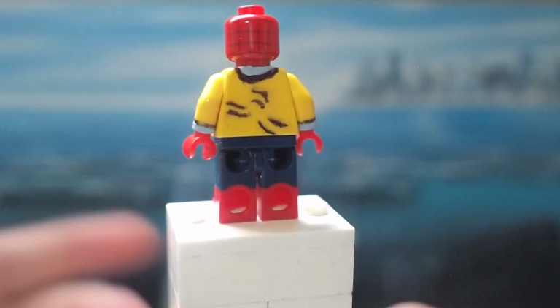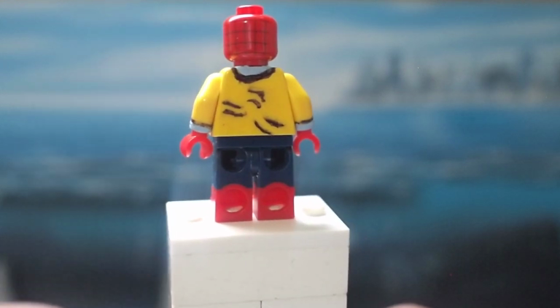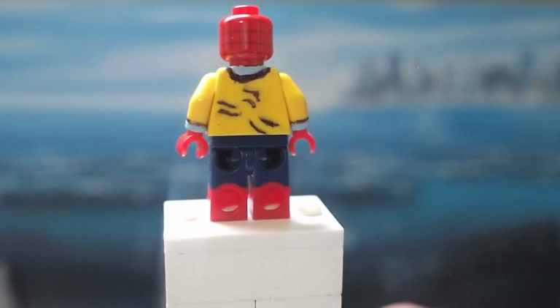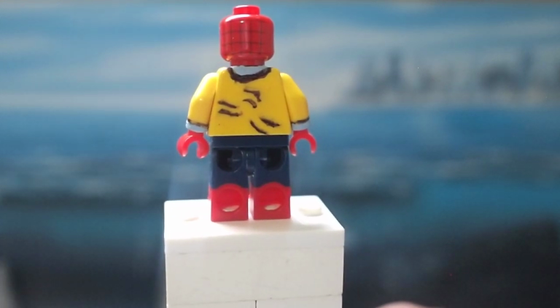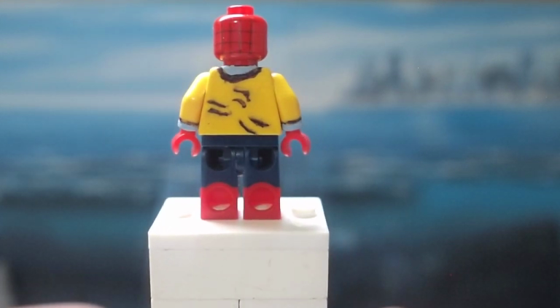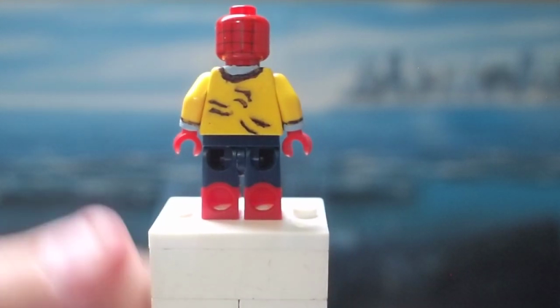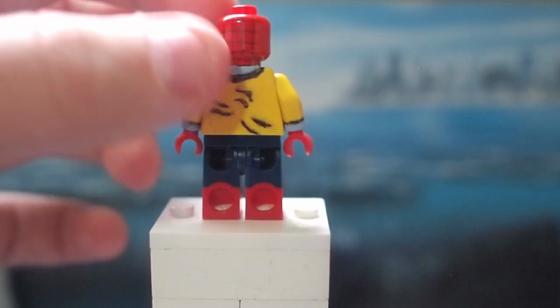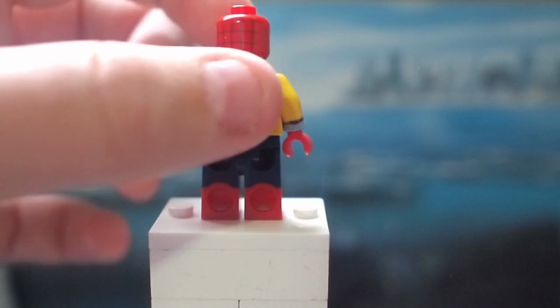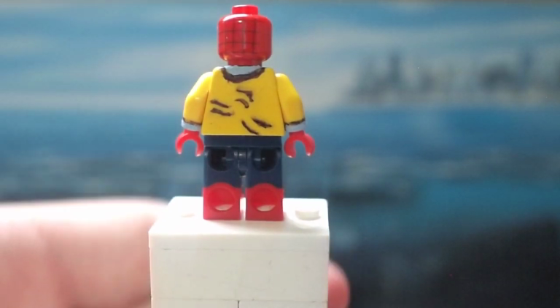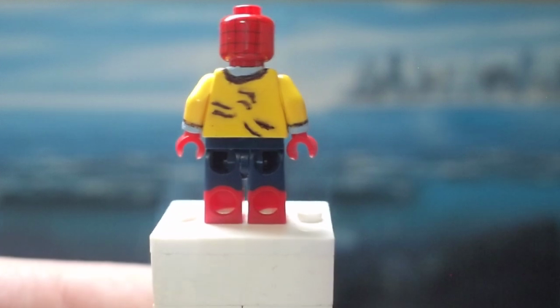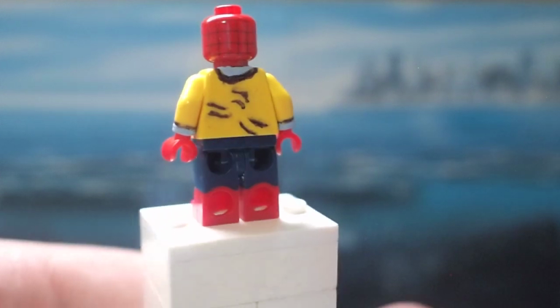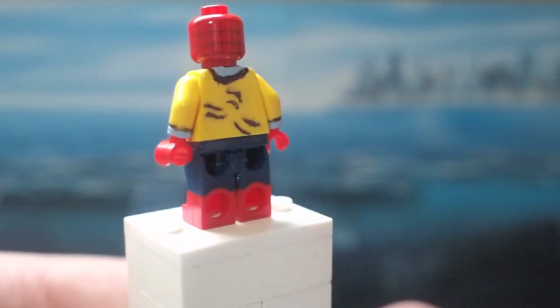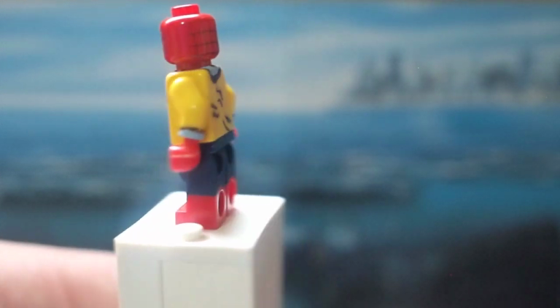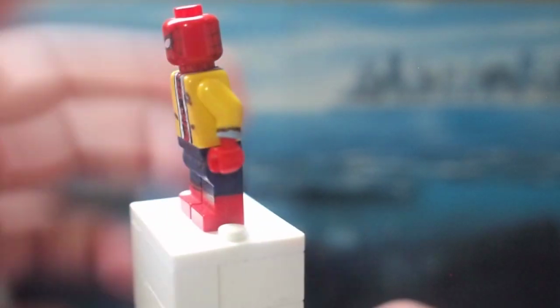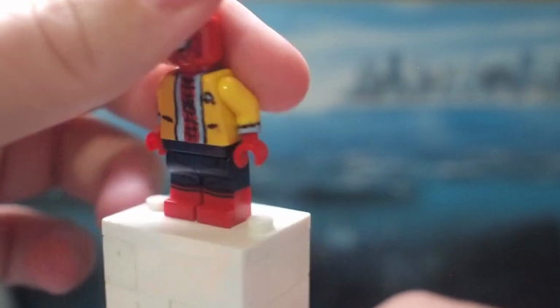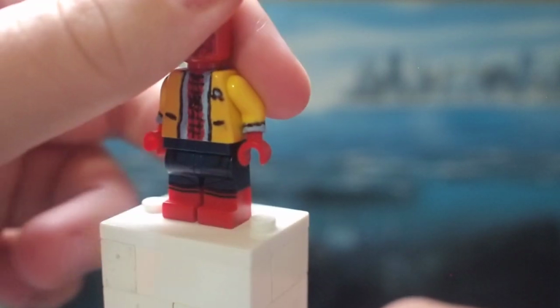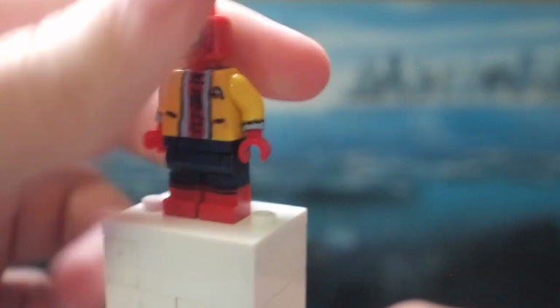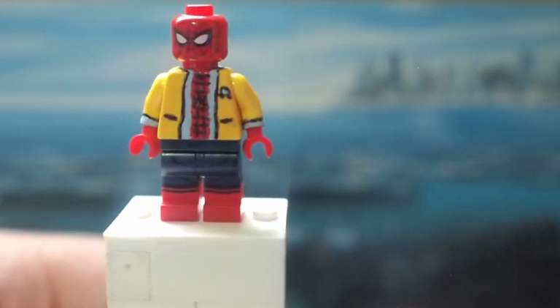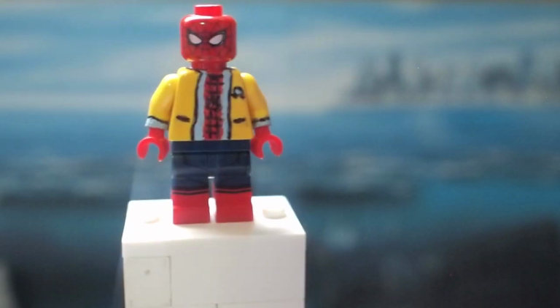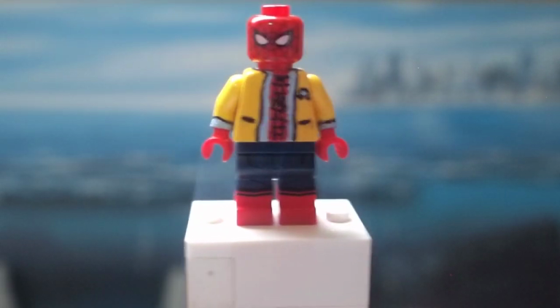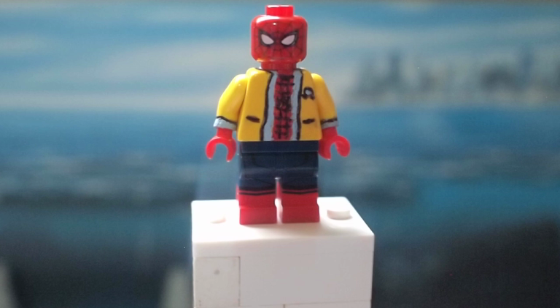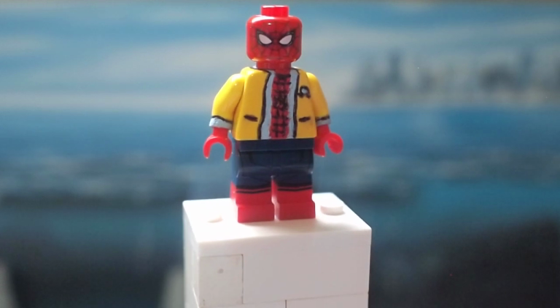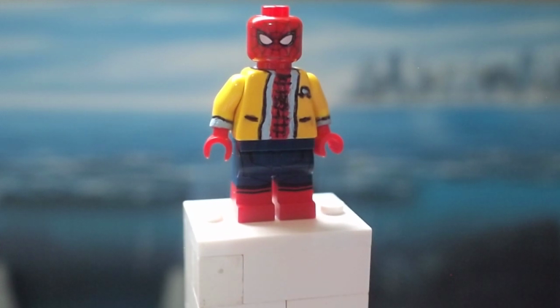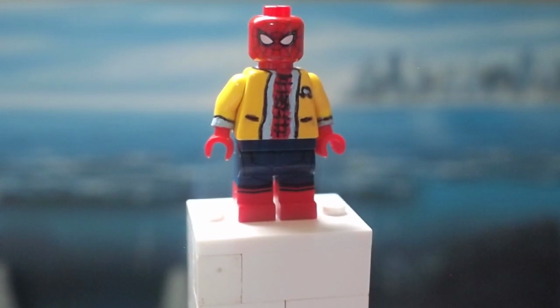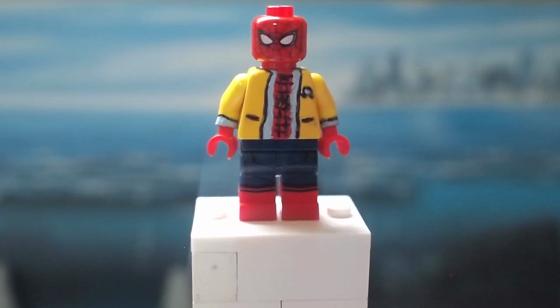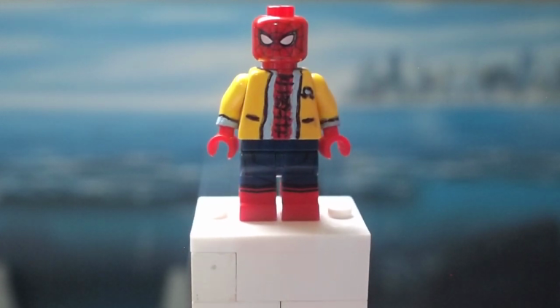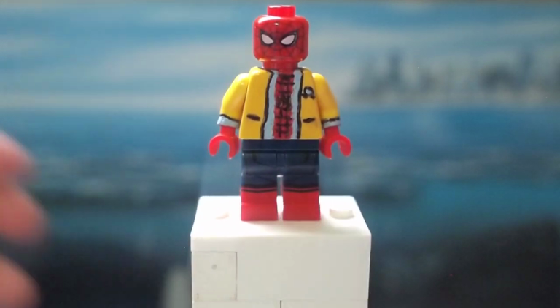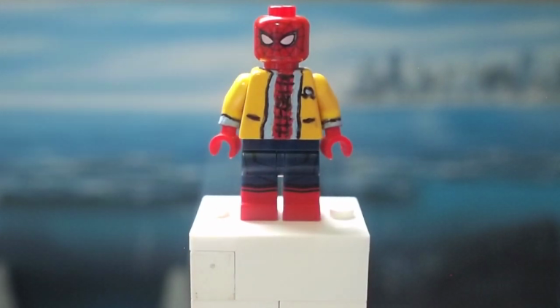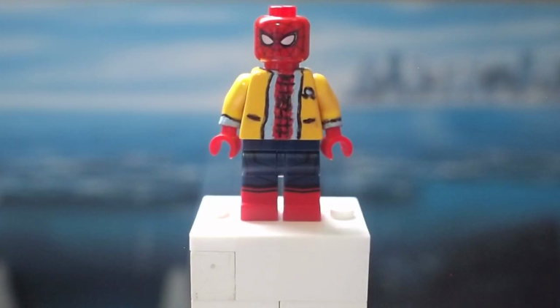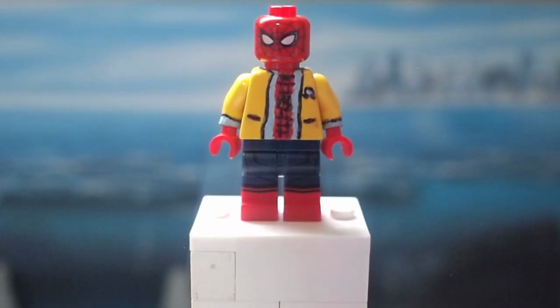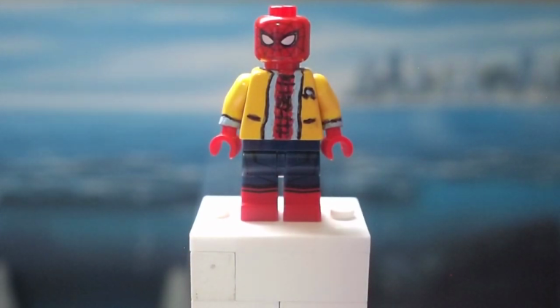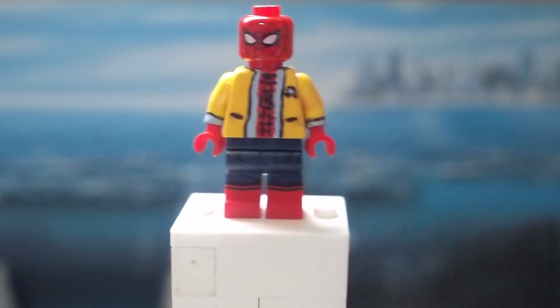Then it goes around to the back where I just put on some Sharpie lines to add some kind of texture and wrinkles to the jacket, so it doesn't just look bland on the back. And then I have the hood going on here from the sweater that he's wearing underneath the decathlon jacket — and that's how I designed the decathlon version of Spider-Man from Spider-Man Homecoming.